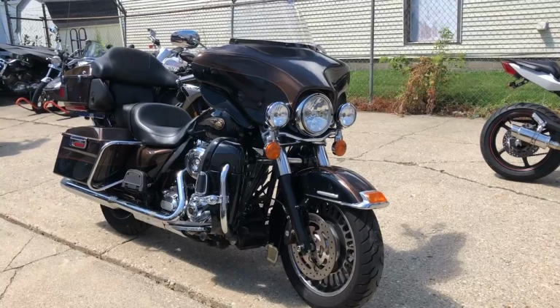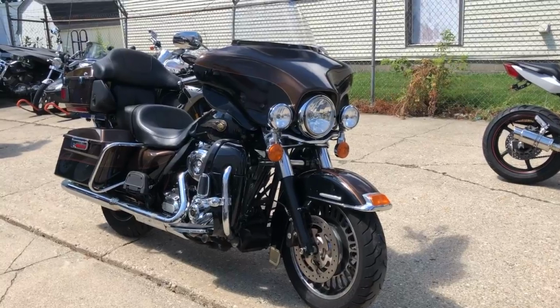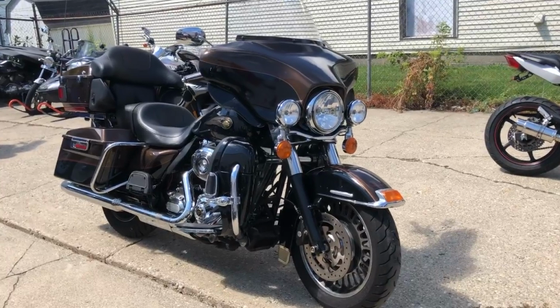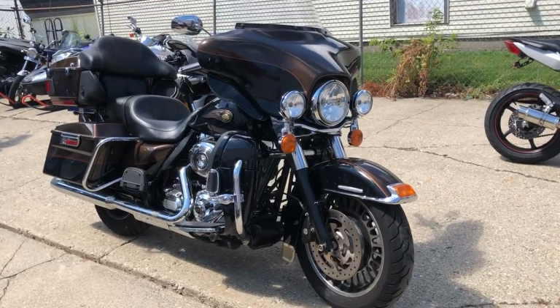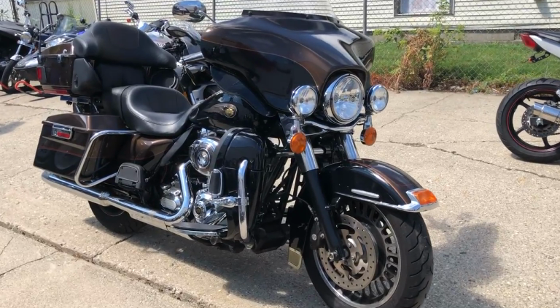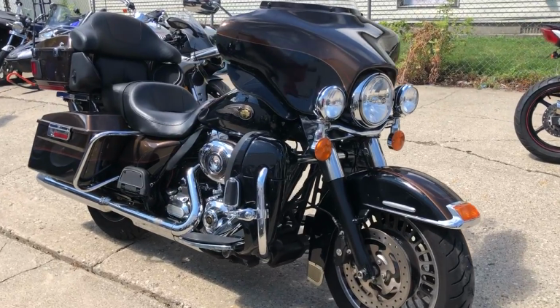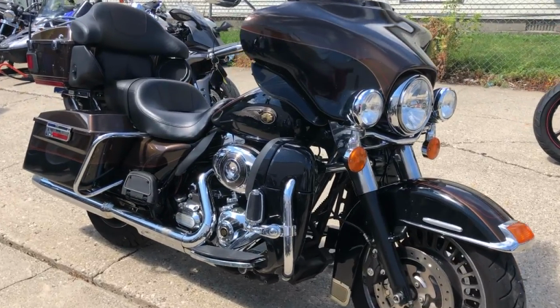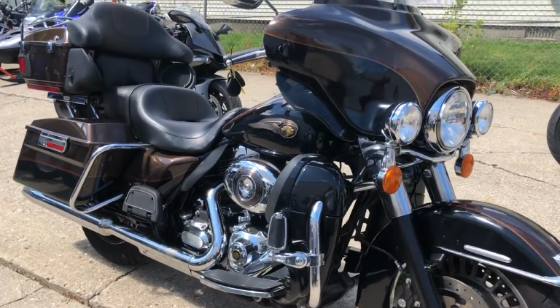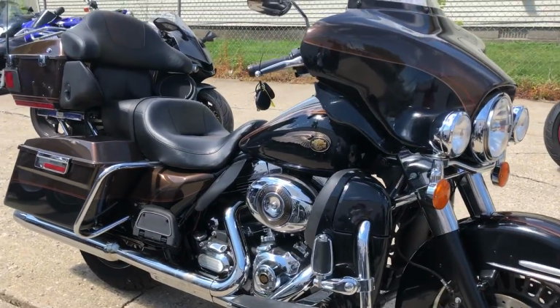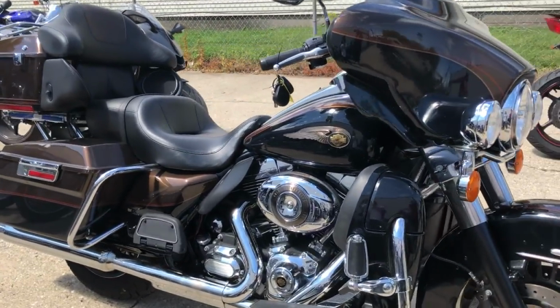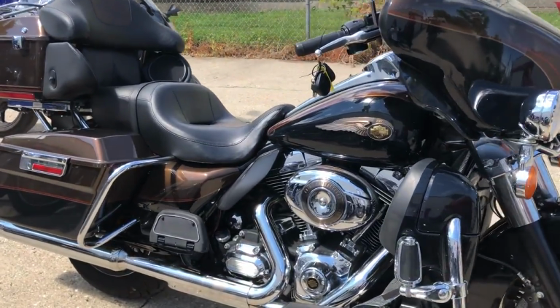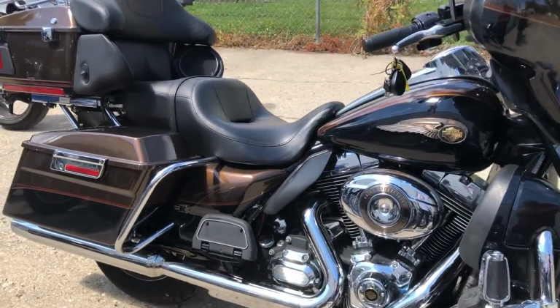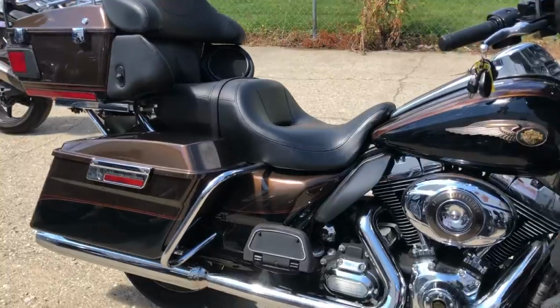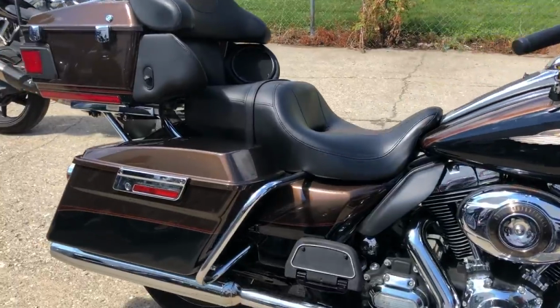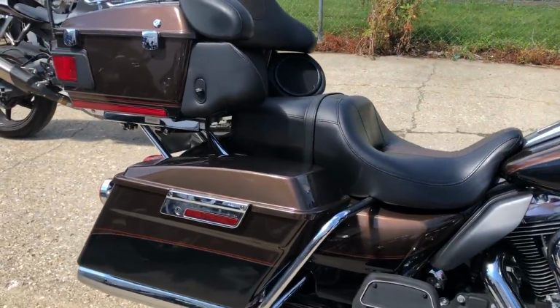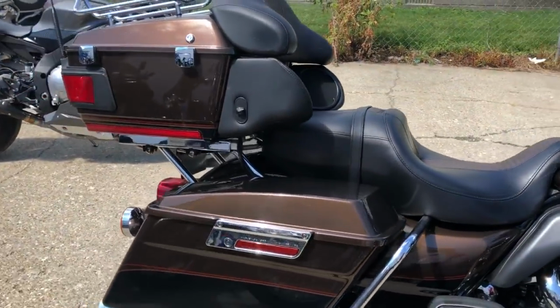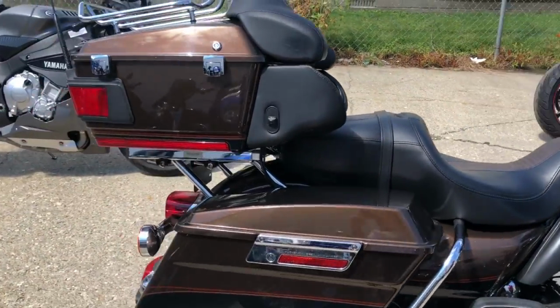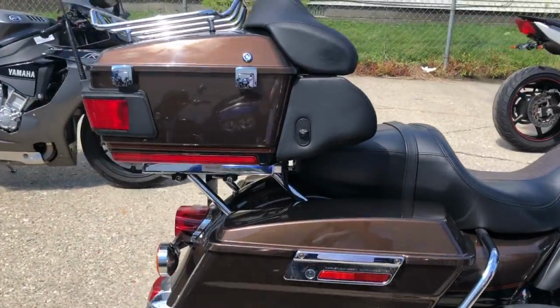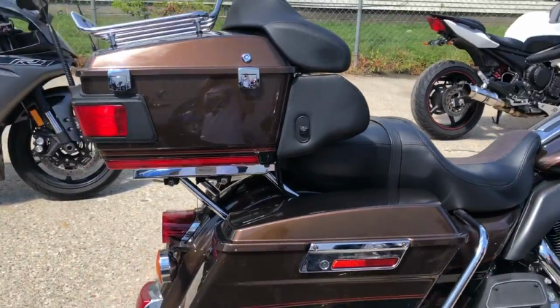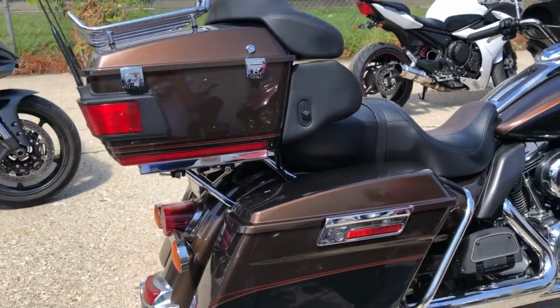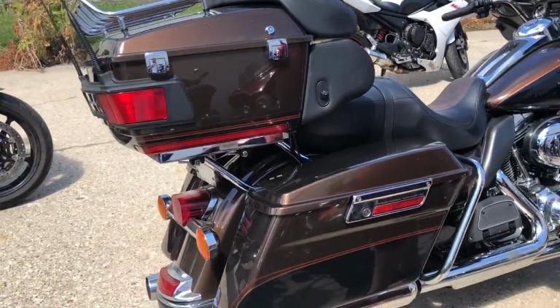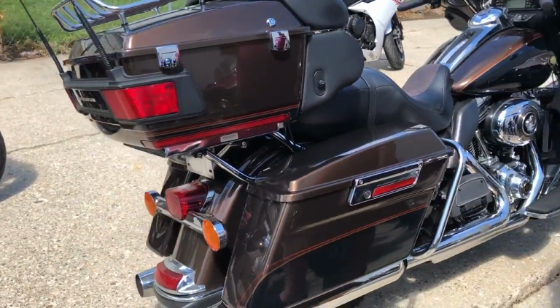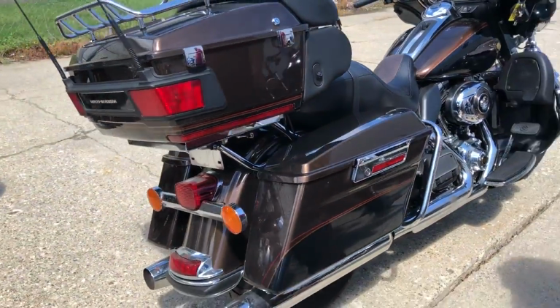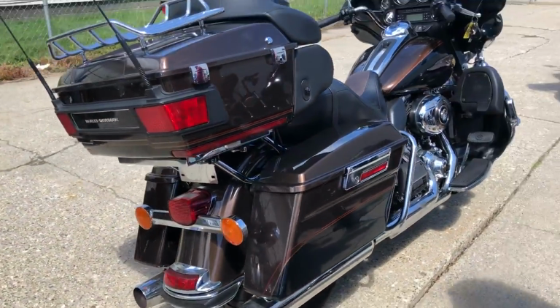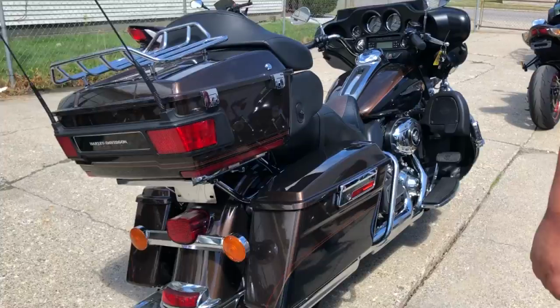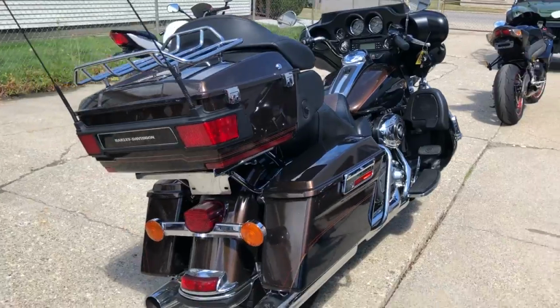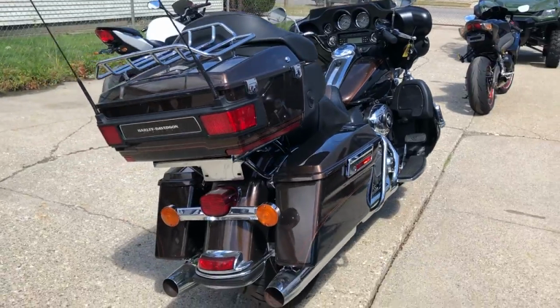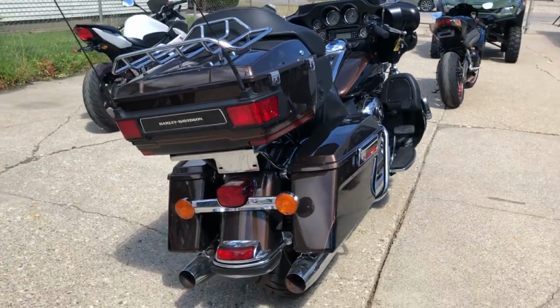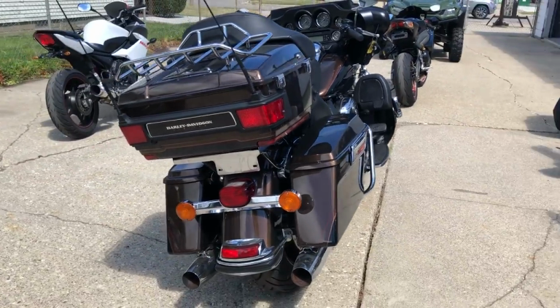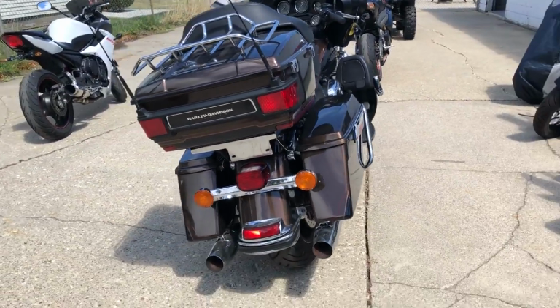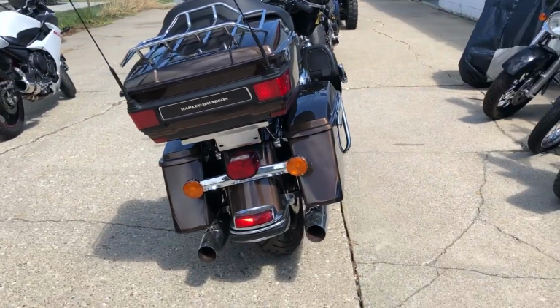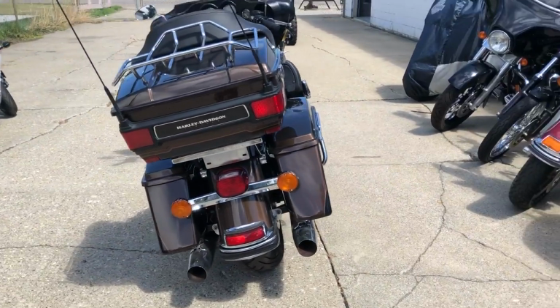Hey guys, ApprovalPowerSports.com here doing some videos on some bikes we just got in. Got a pretty special one here, a 13 Ultra Limited 110th Anniversary Edition. This one's number 824 of 3,750 anniversary bikes built that year.